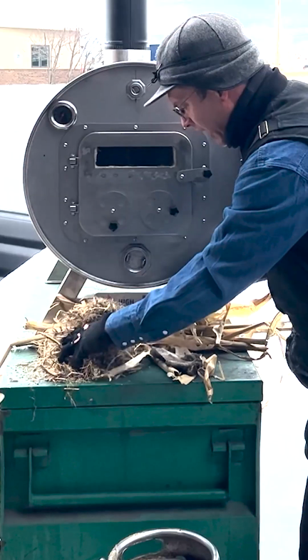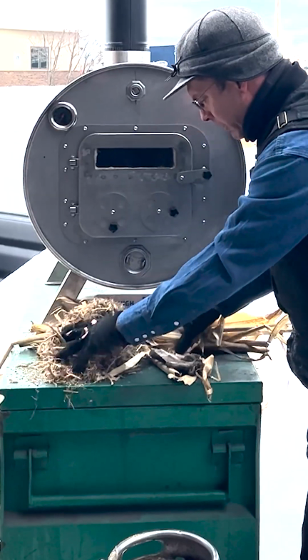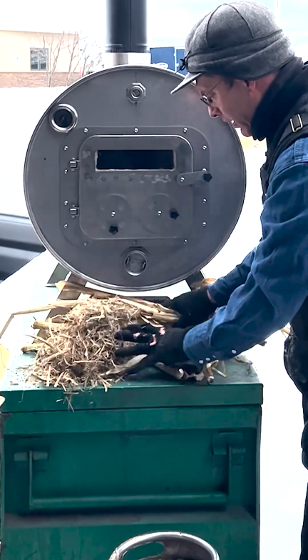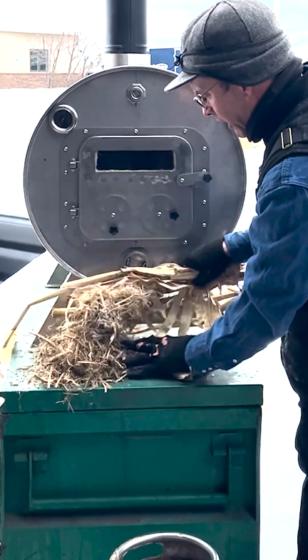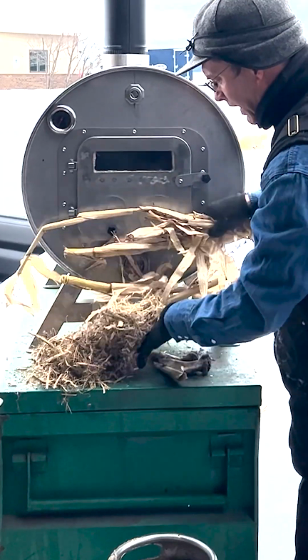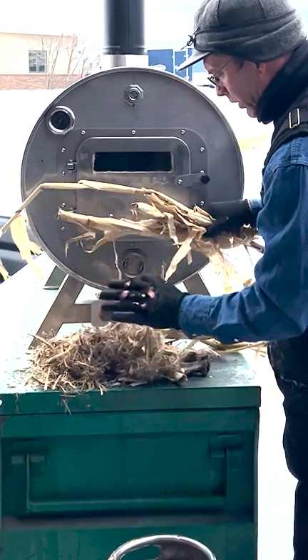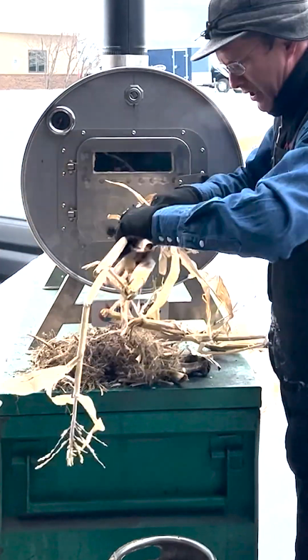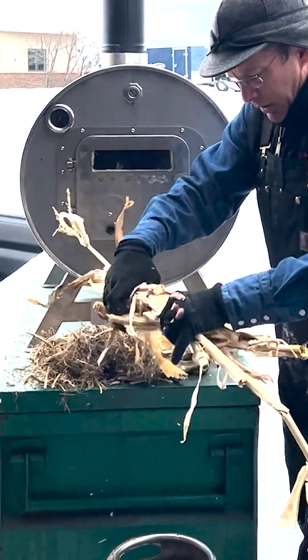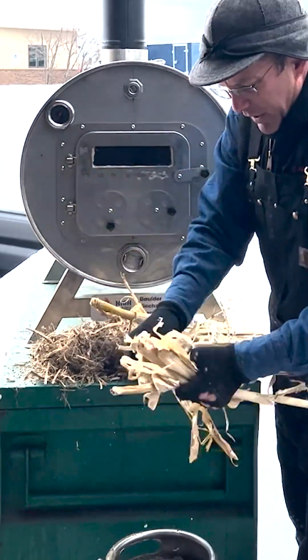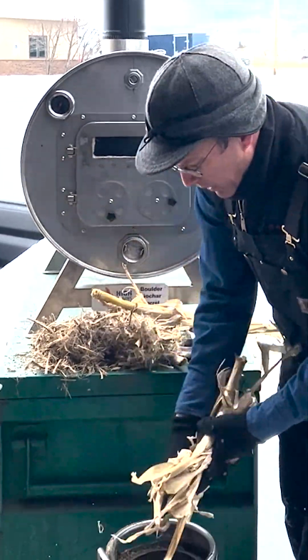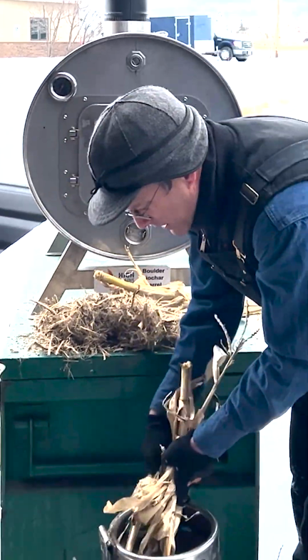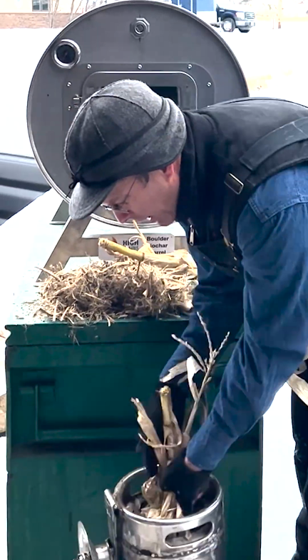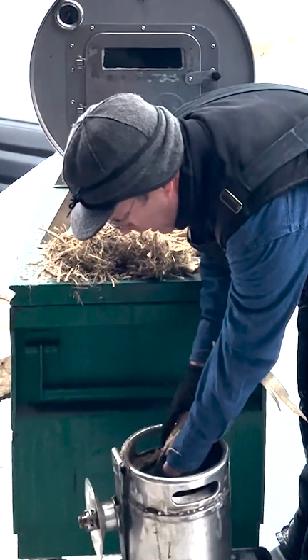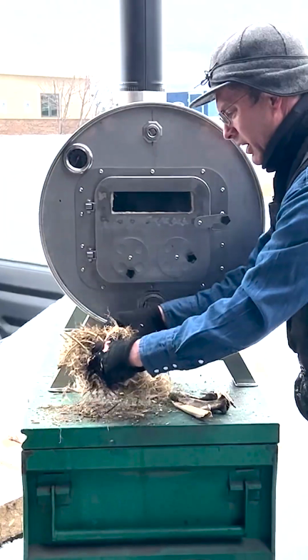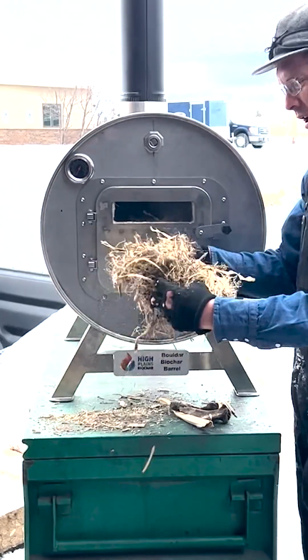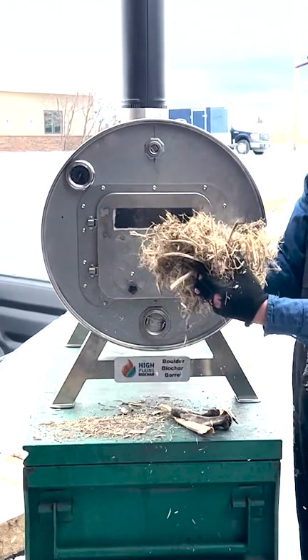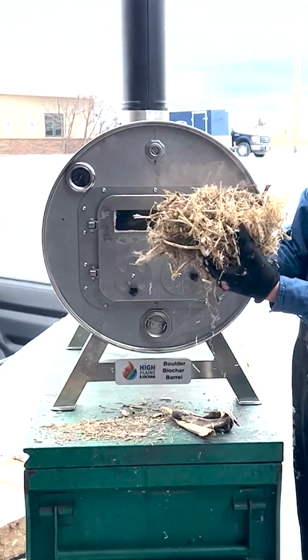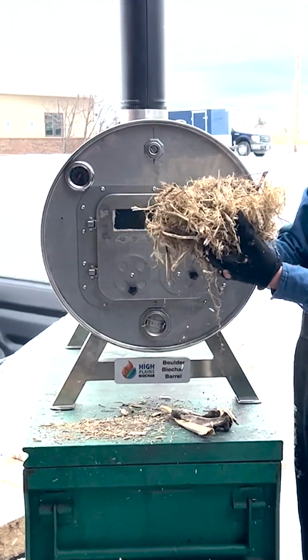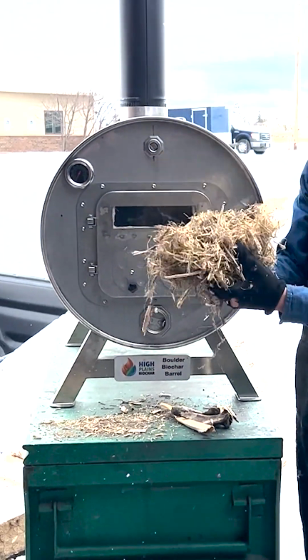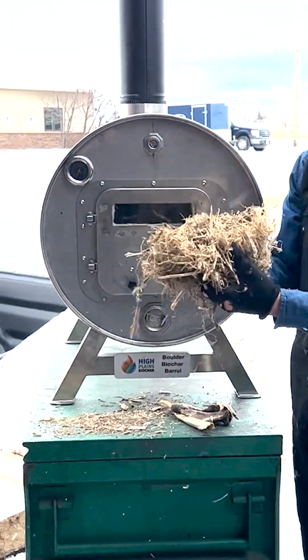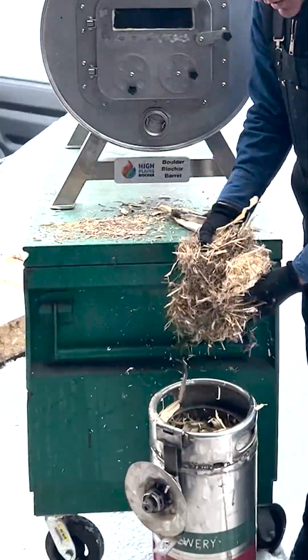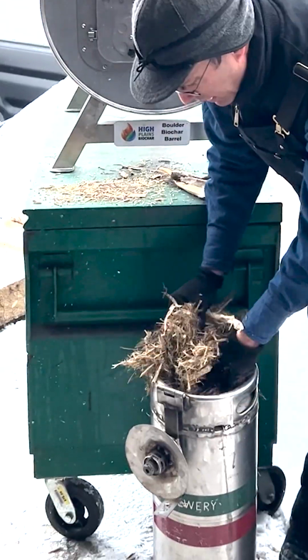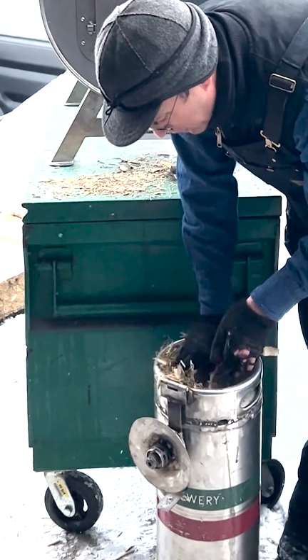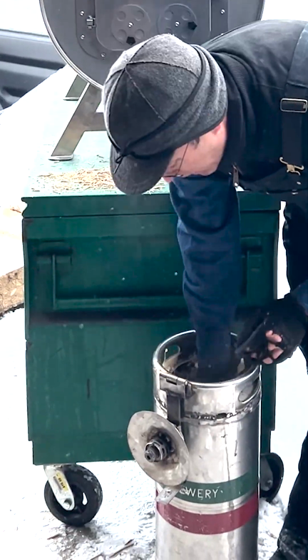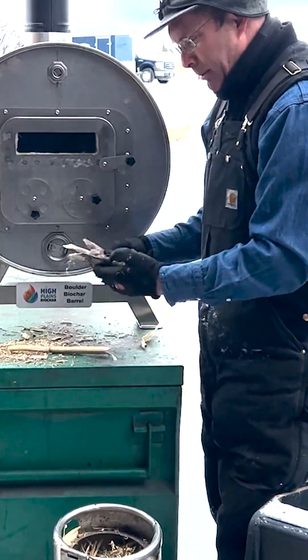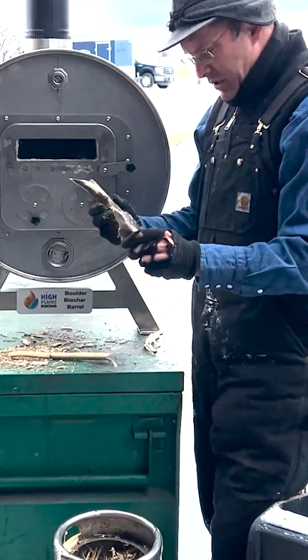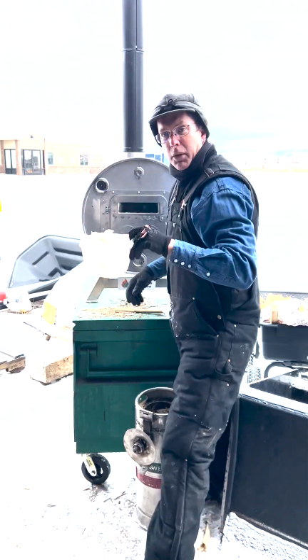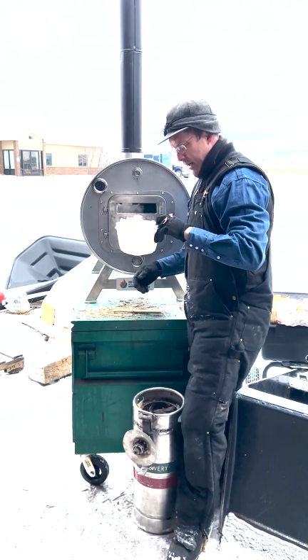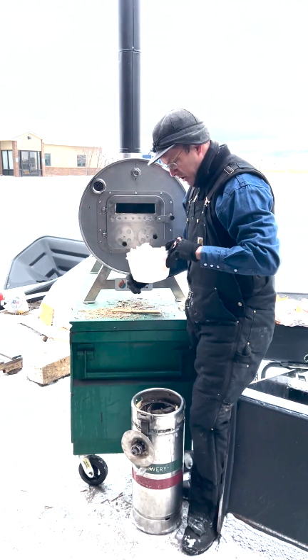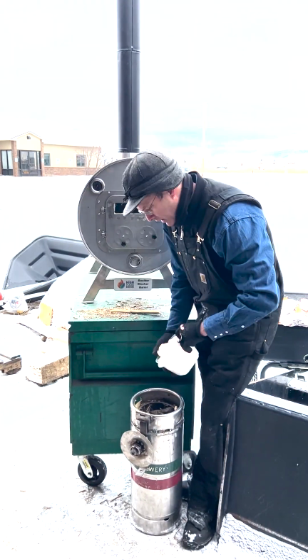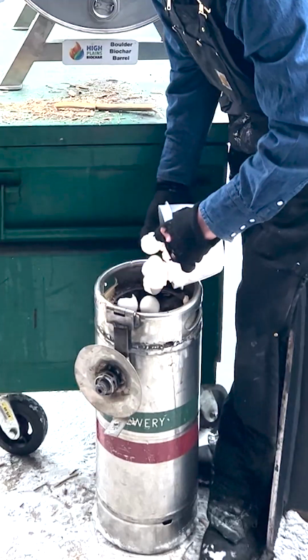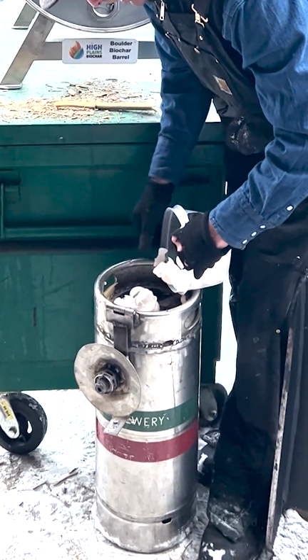We're gonna add some other material in here. We've got some corn stalks — we're gonna go ahead and stuff those in here. We've also got some hemp stalk, this is a shredded hemp stalk, so we're gonna throw that in there too. That'll make some nice biochar. Deer bones. We're gonna add some eggshells in here as well.